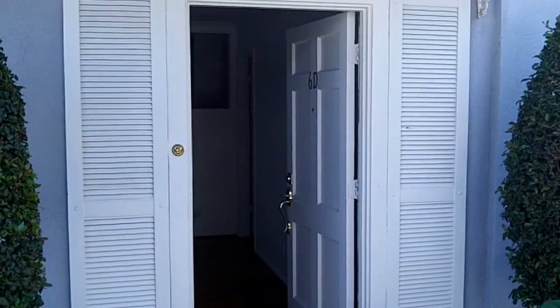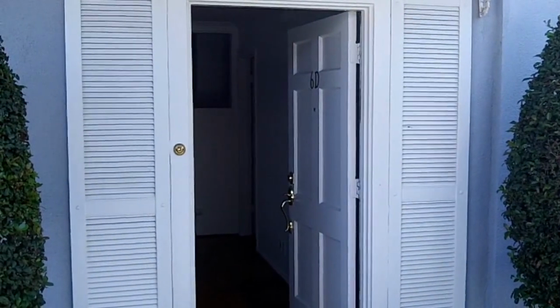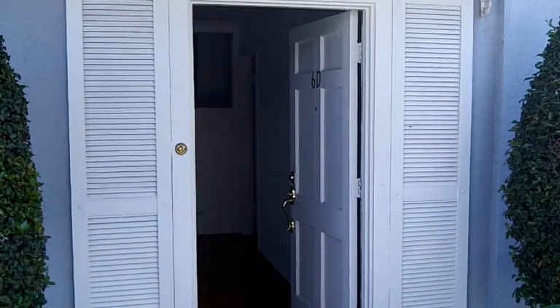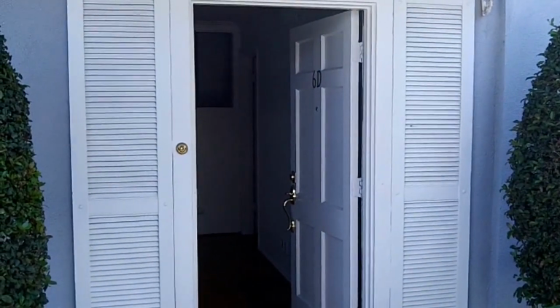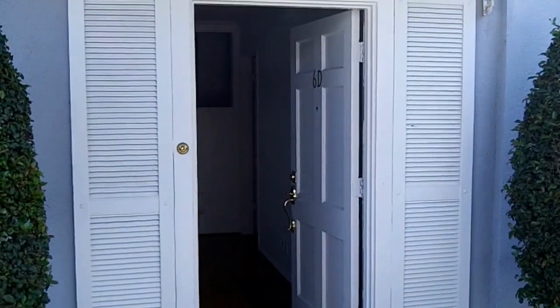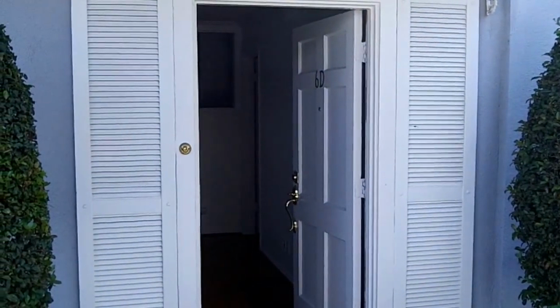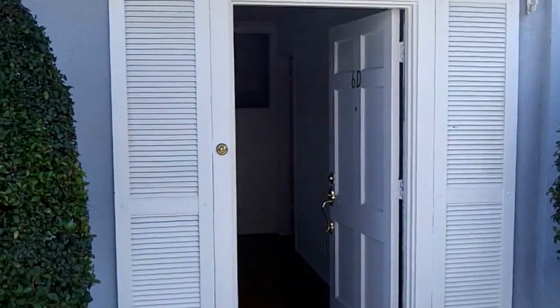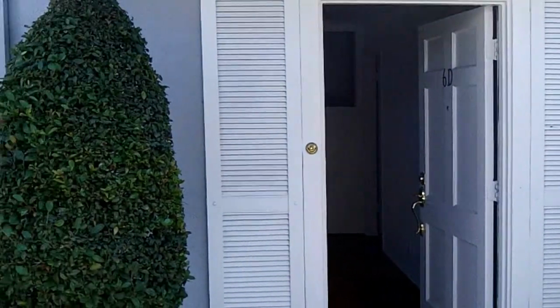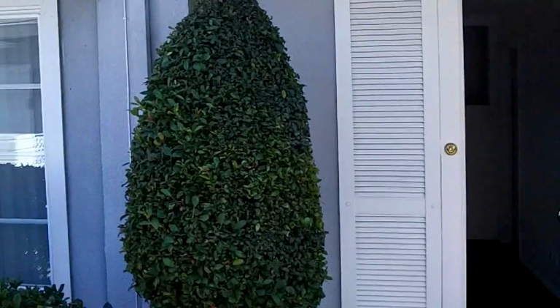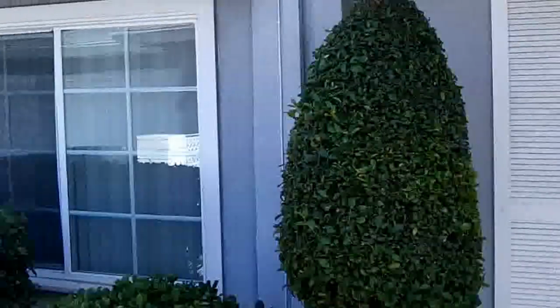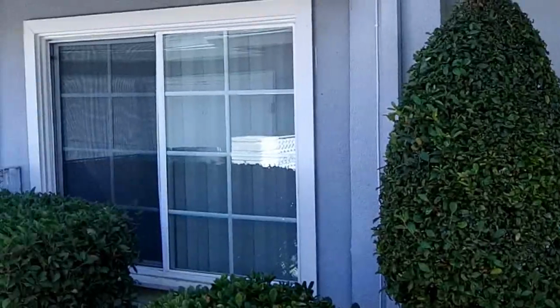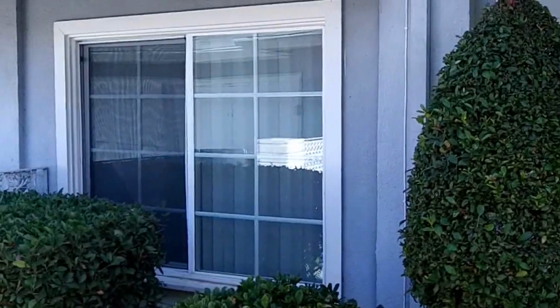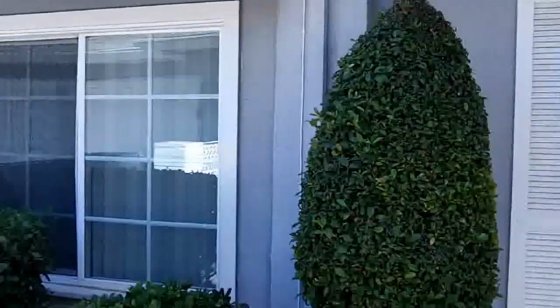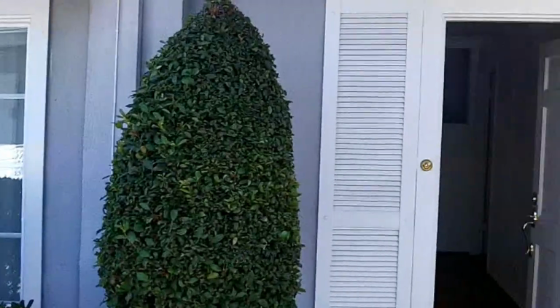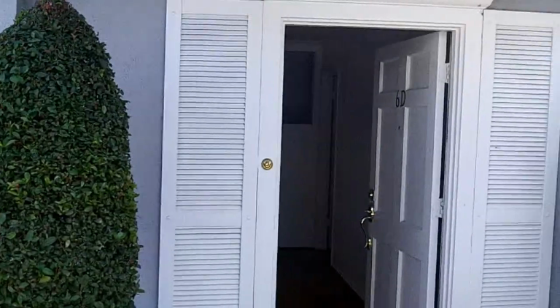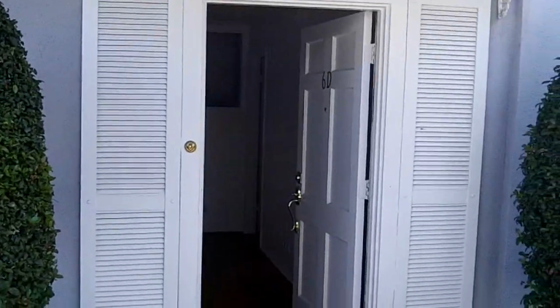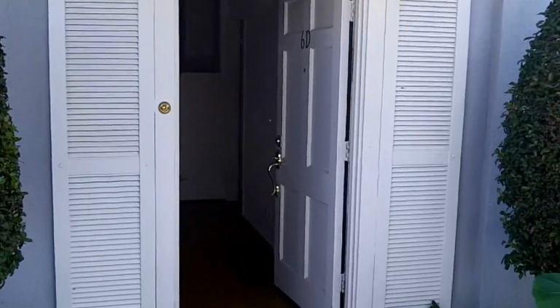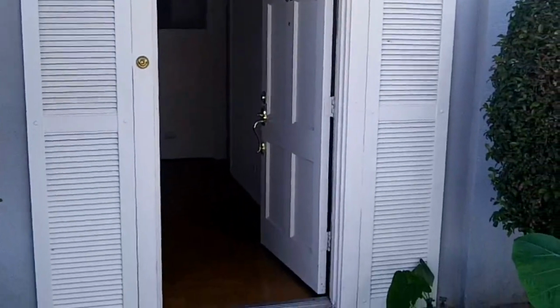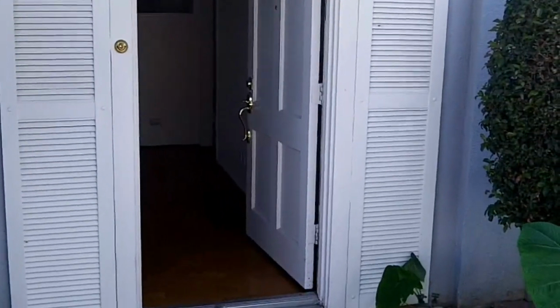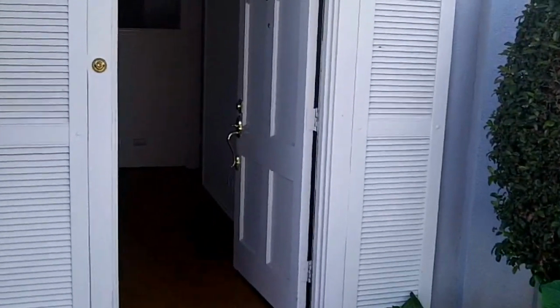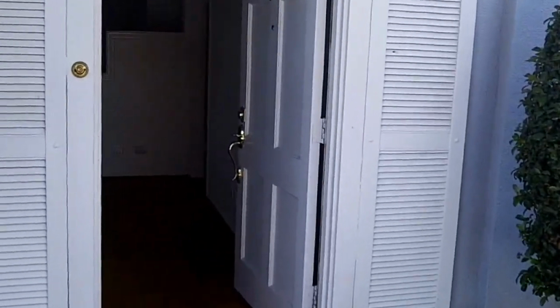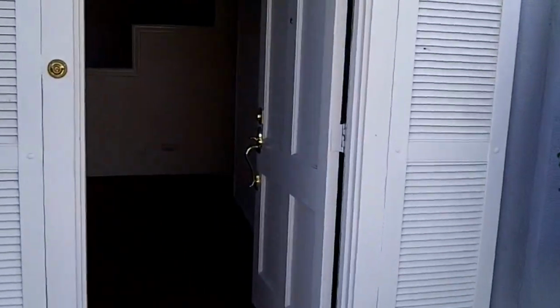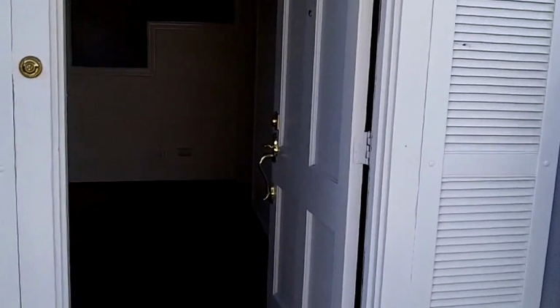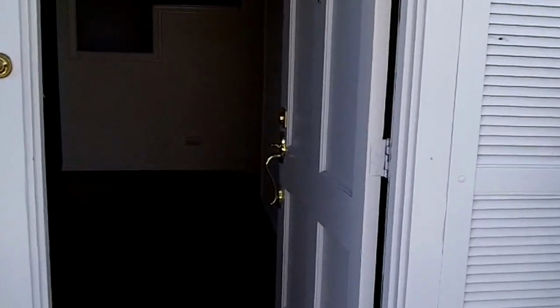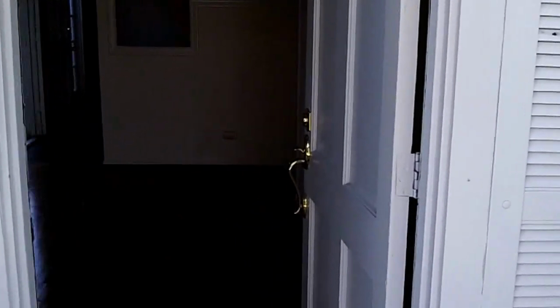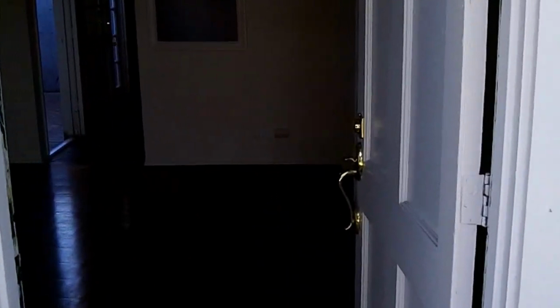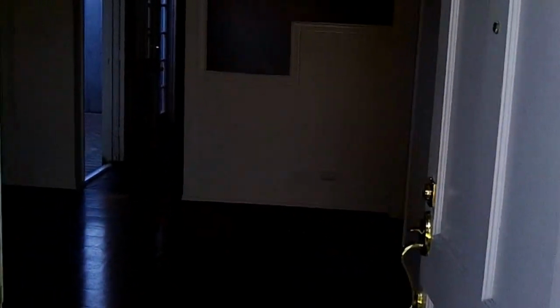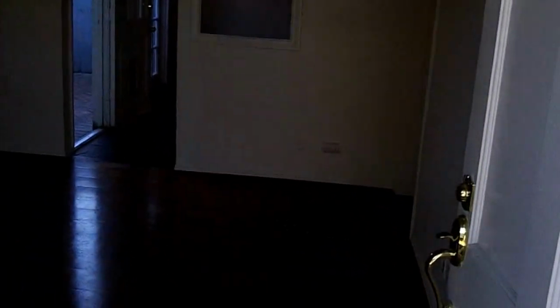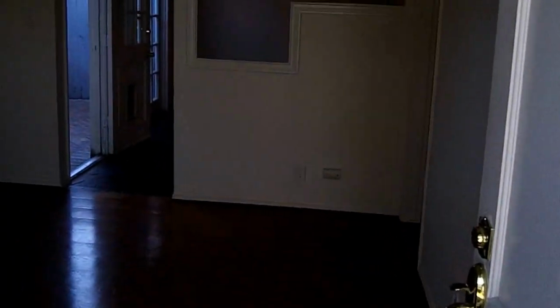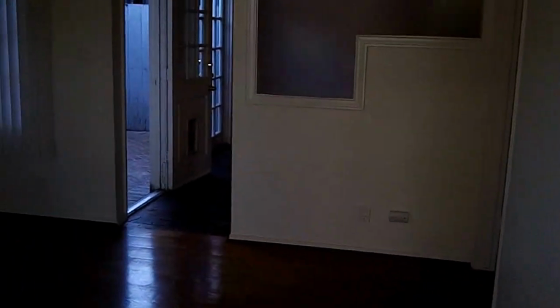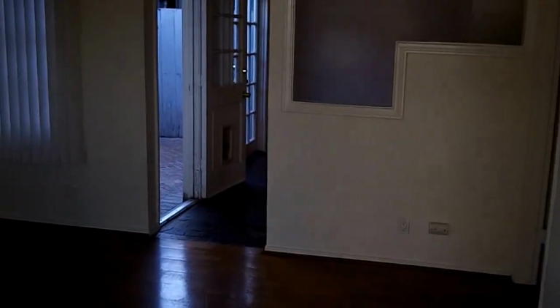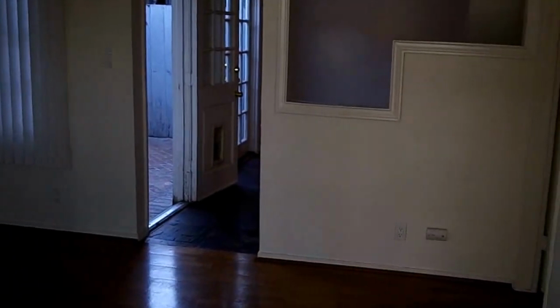This is 1845 Anaheim Avenue, Unit 6D, a 3 bedroom, 2 bath property for lease in Costa Mesa.